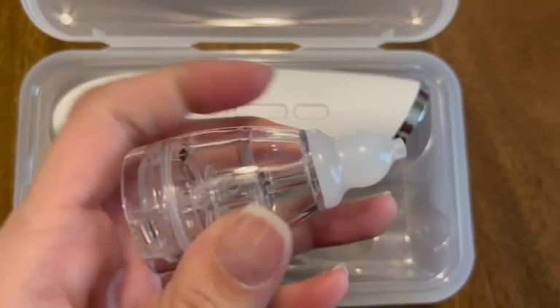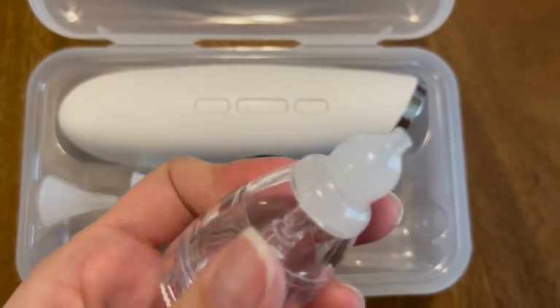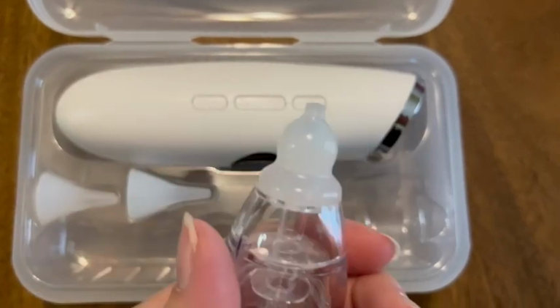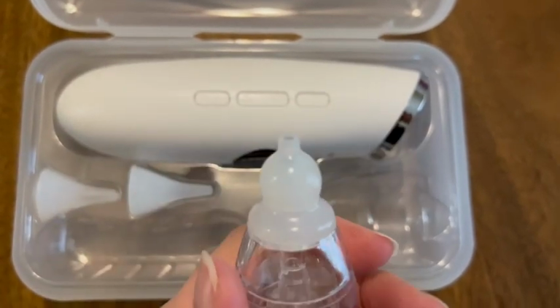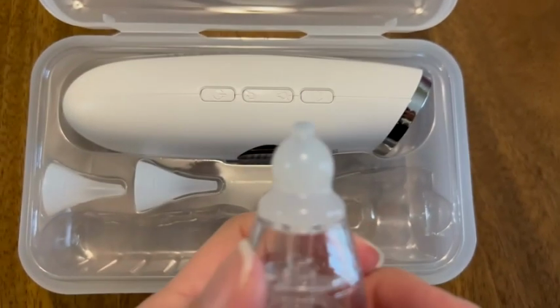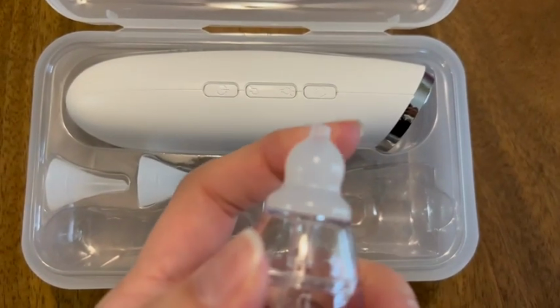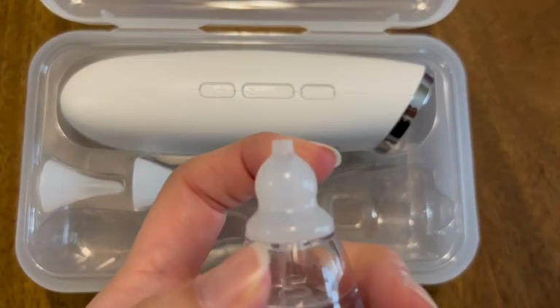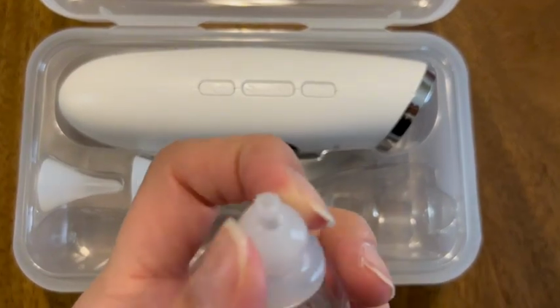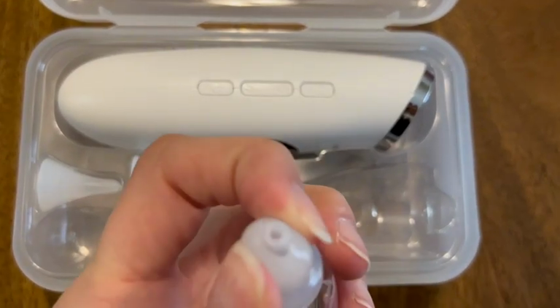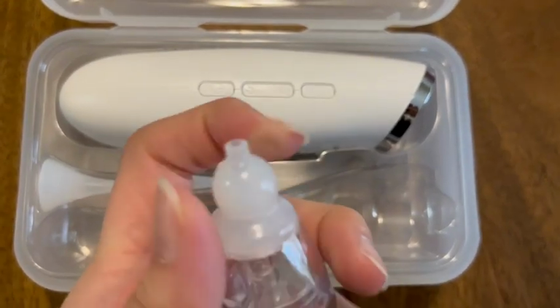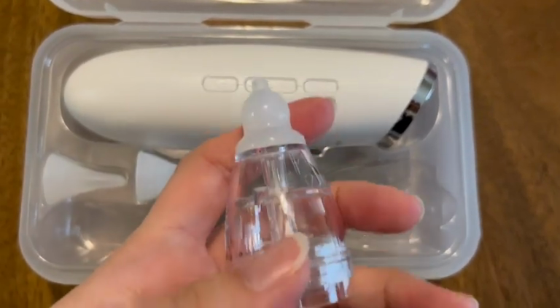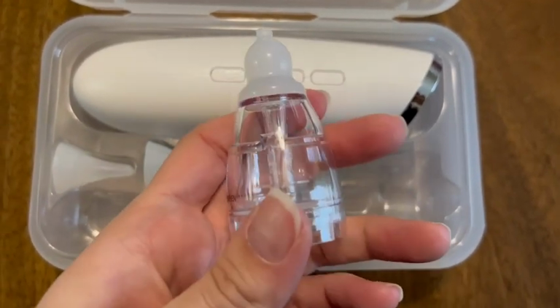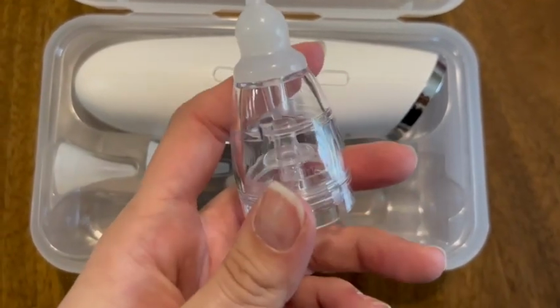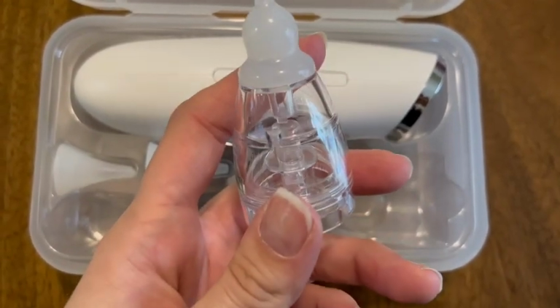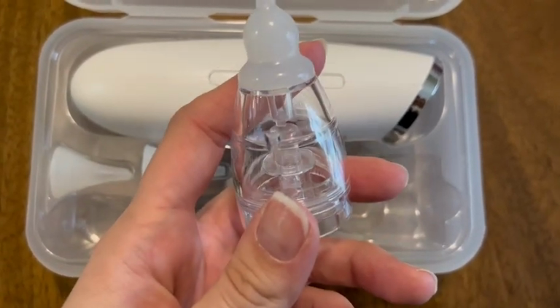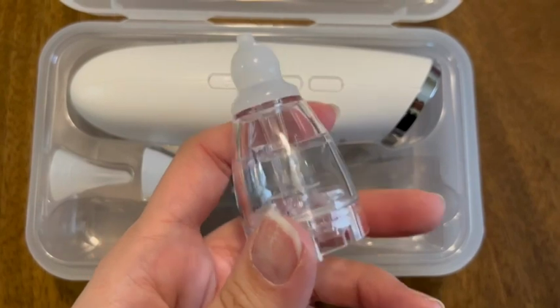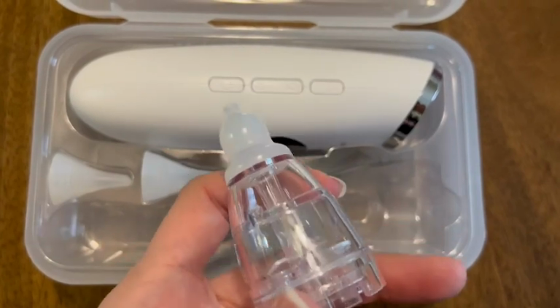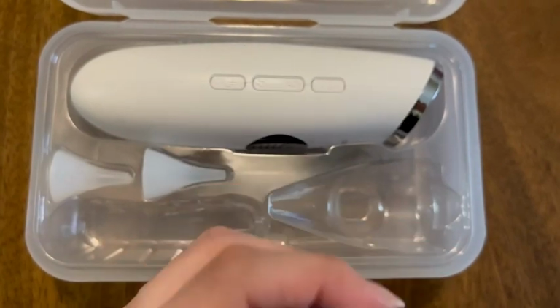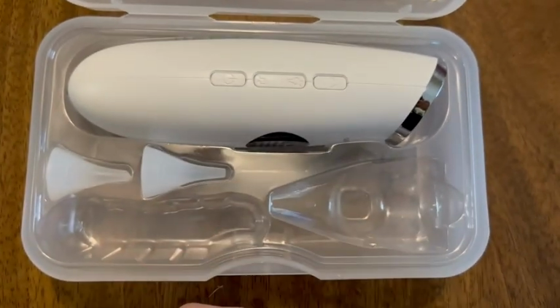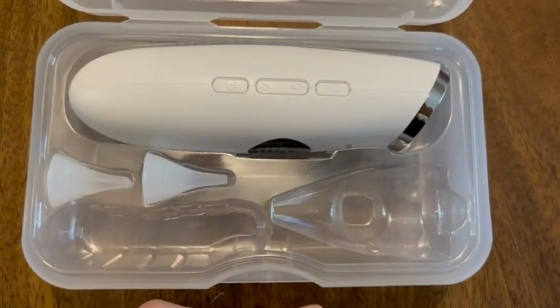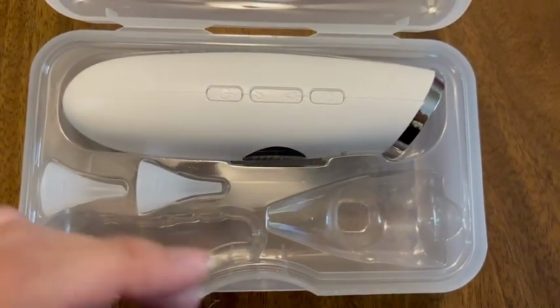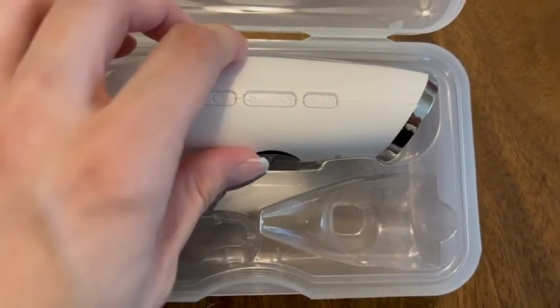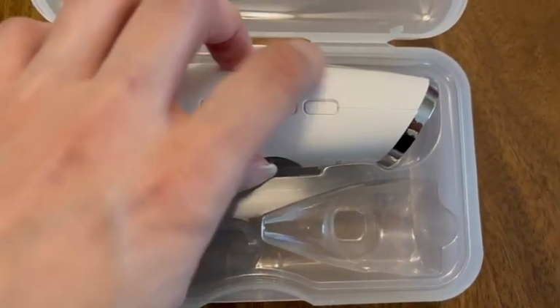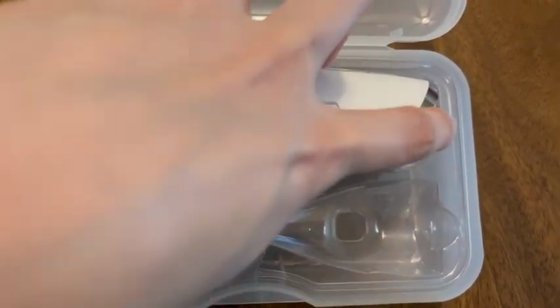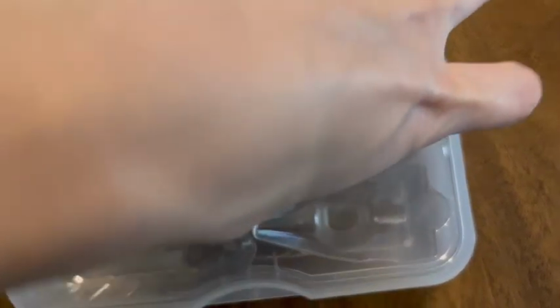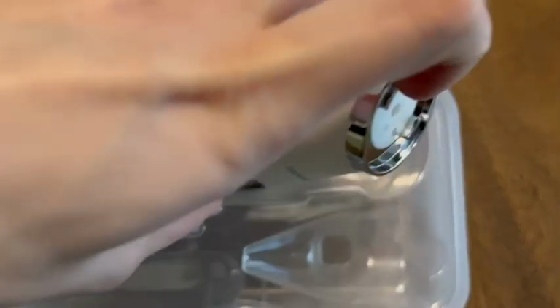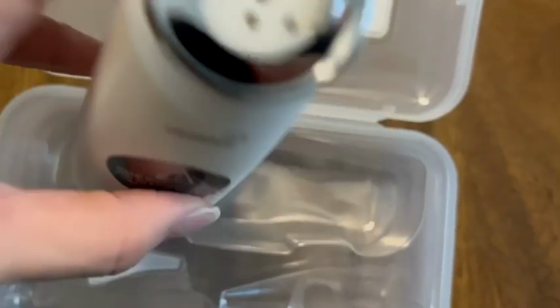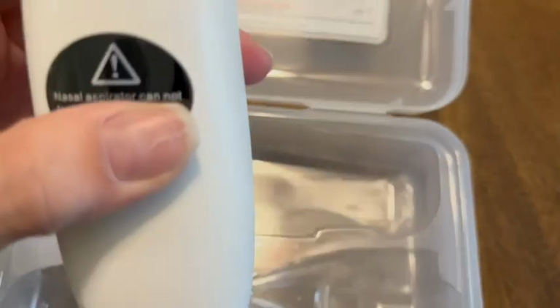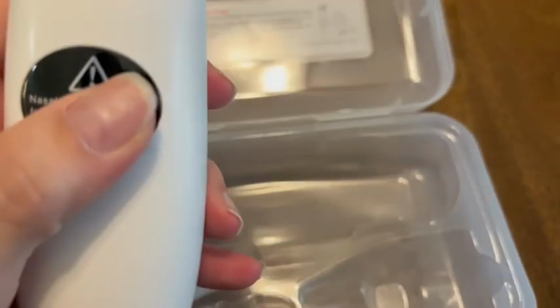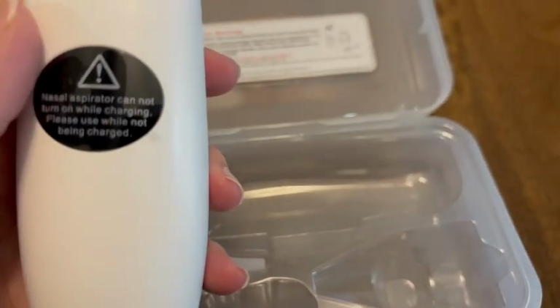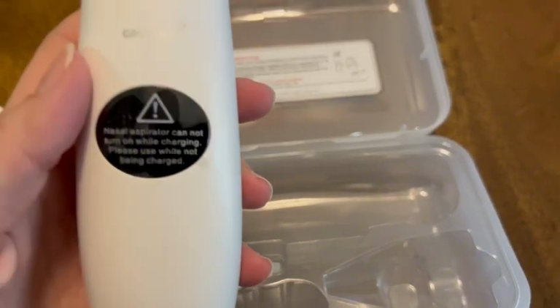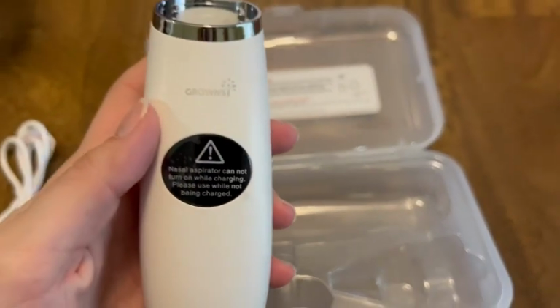This is the piece that all the snot is going to collect in, so everything here is reusable and washable. All you have to do is run it under some warm water and make sure it's cleaned out really well between uses.